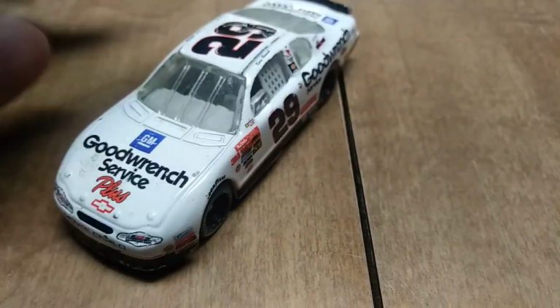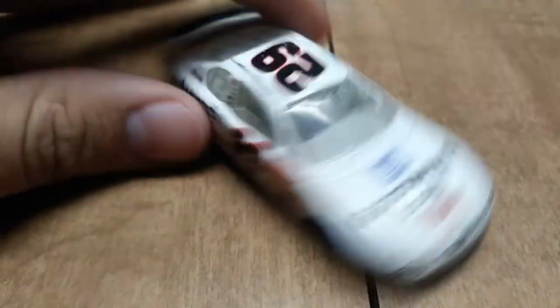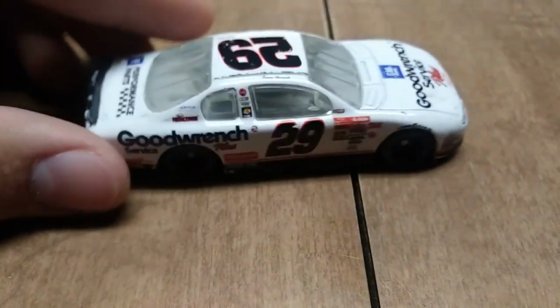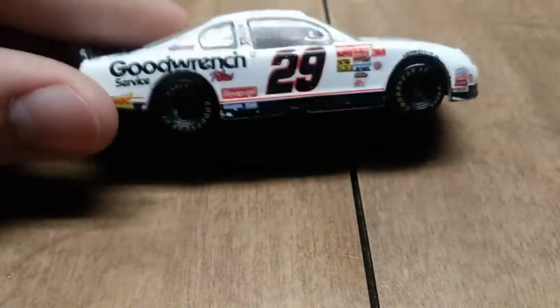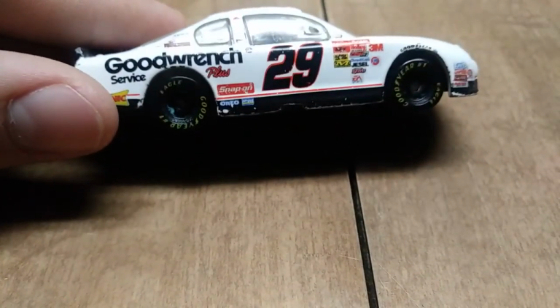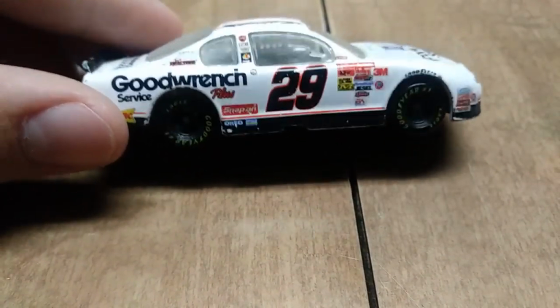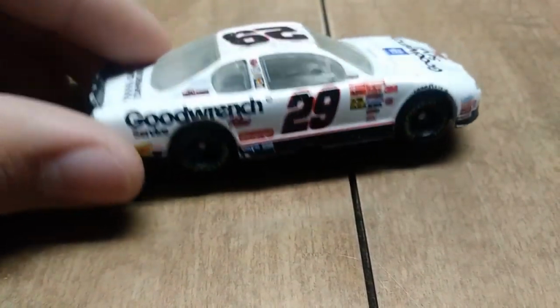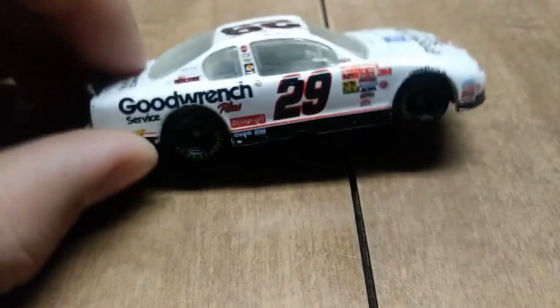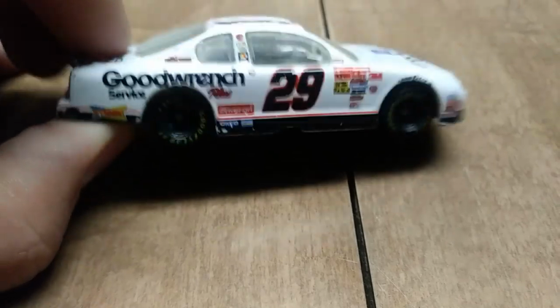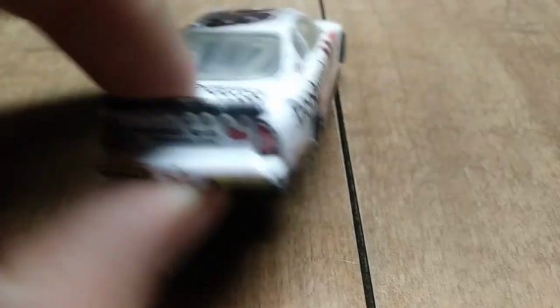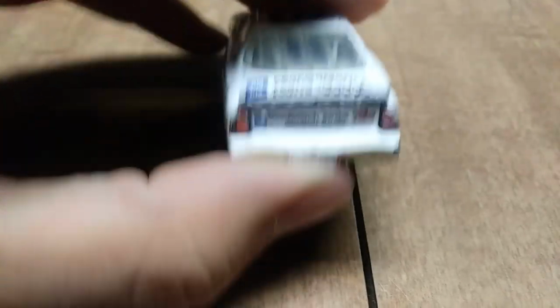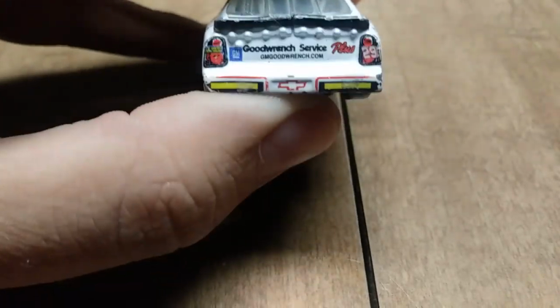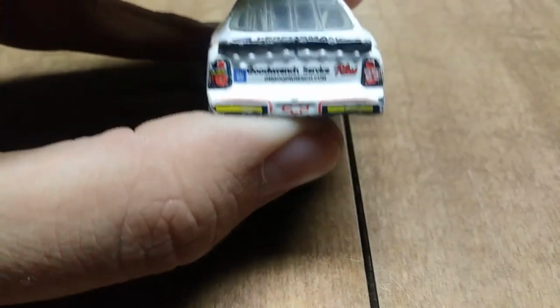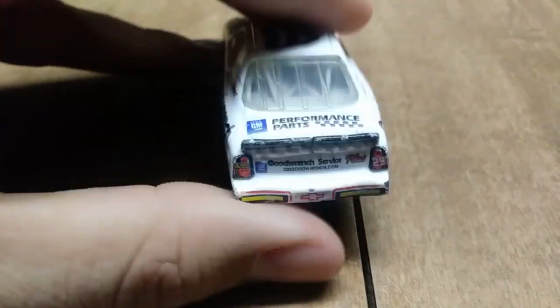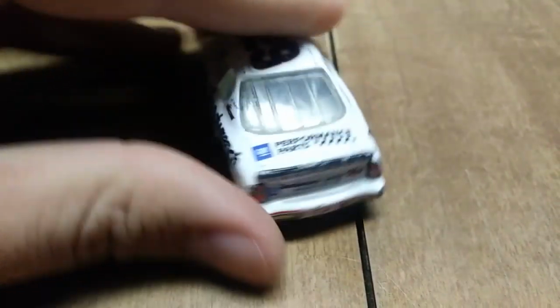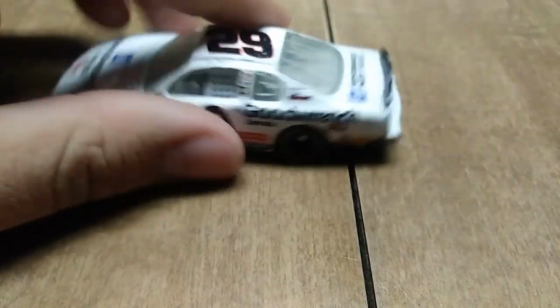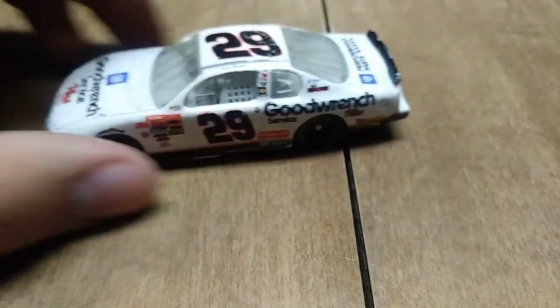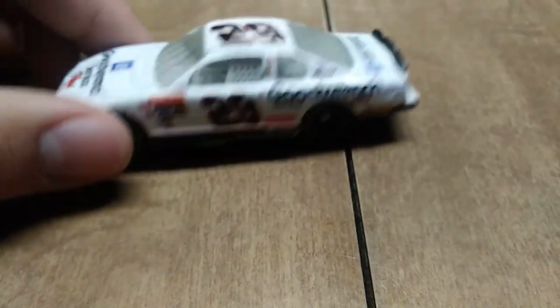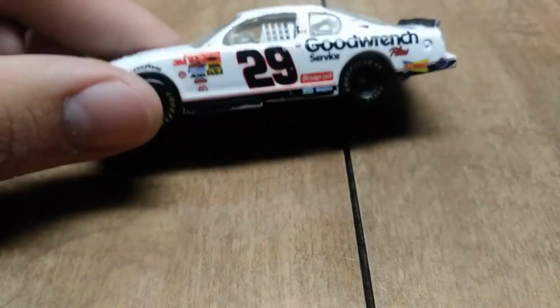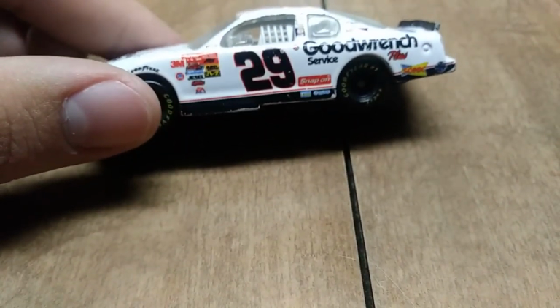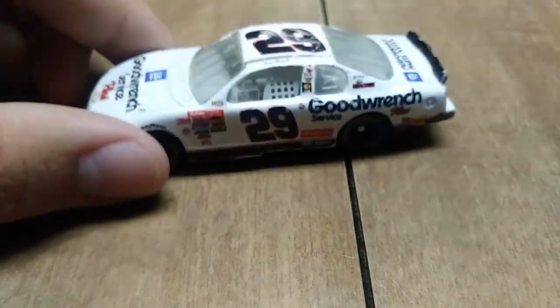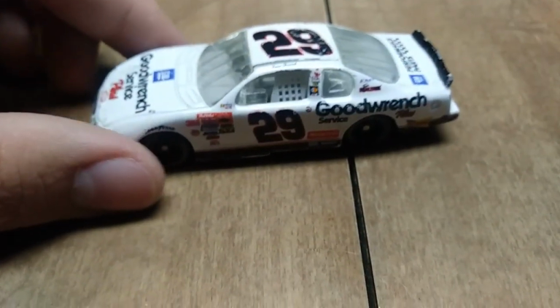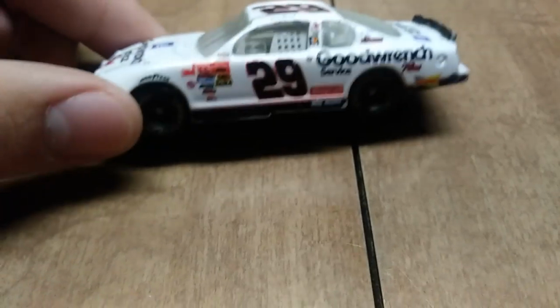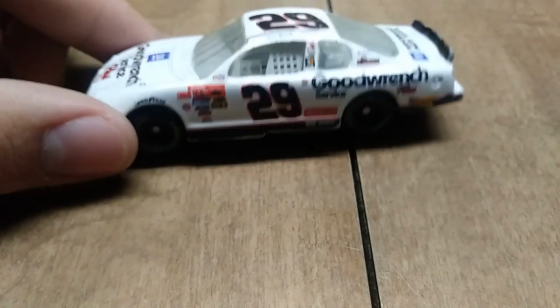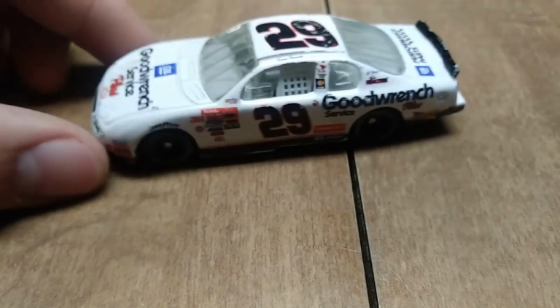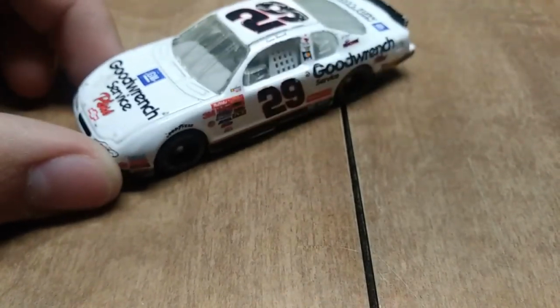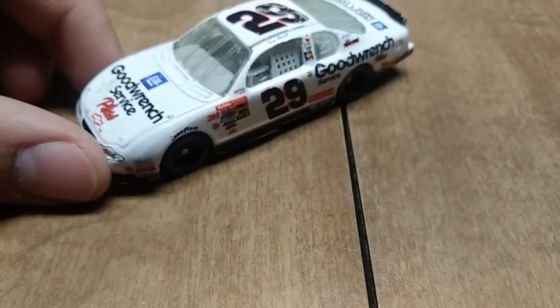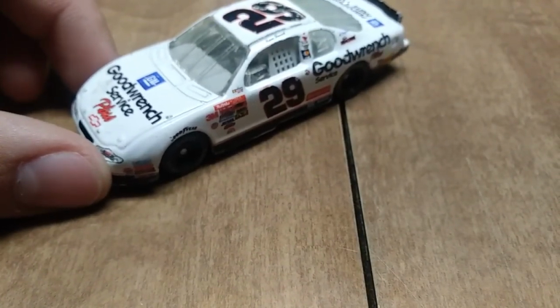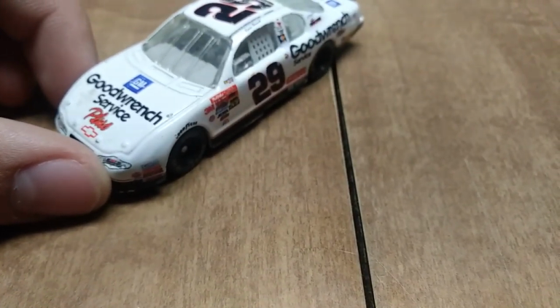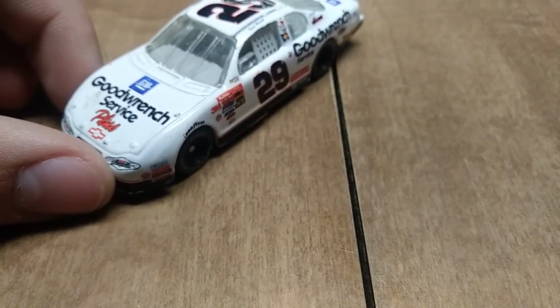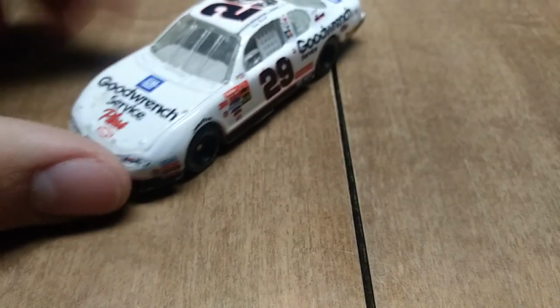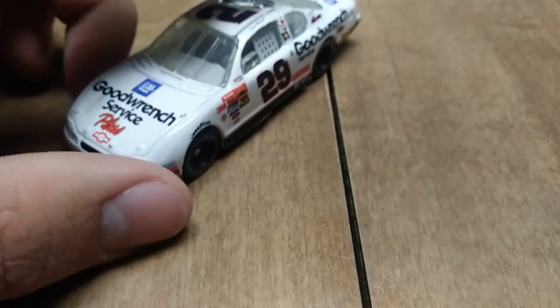Here we have a Kevin Harvick diecast from 2001. I believe this is the paint scheme that he ran at Atlanta when he won the race in only his third or fourth start.